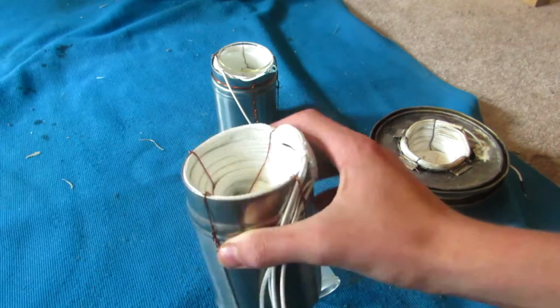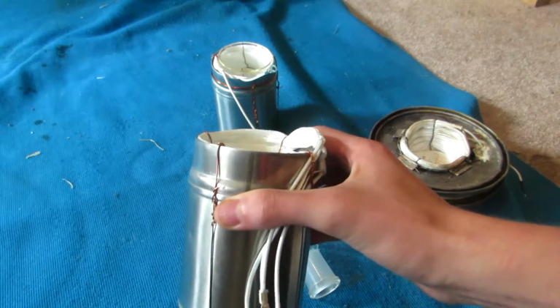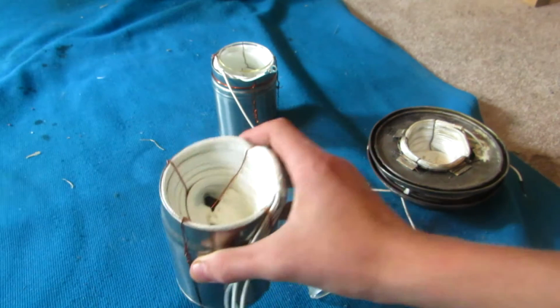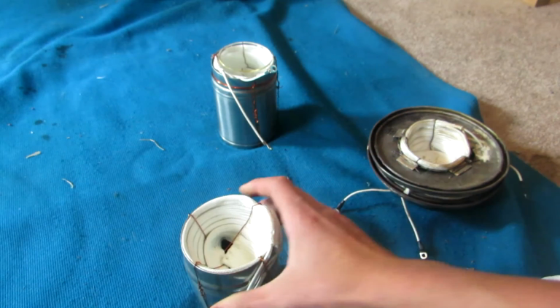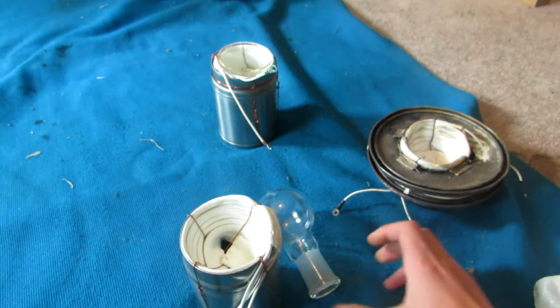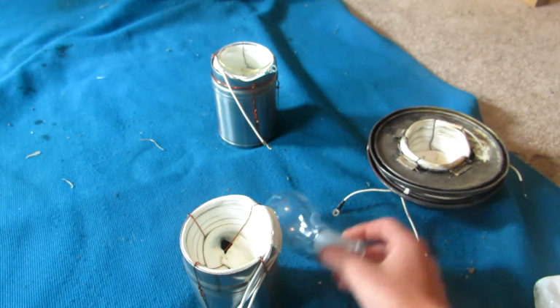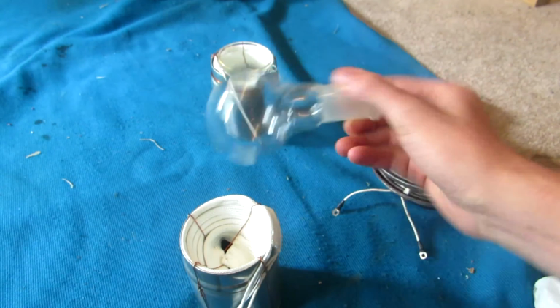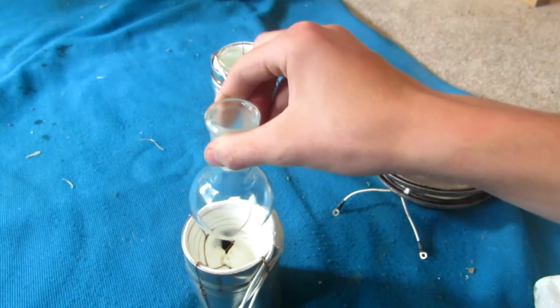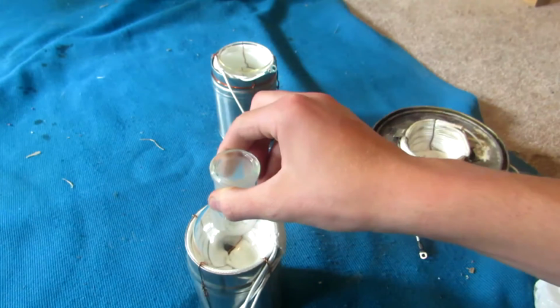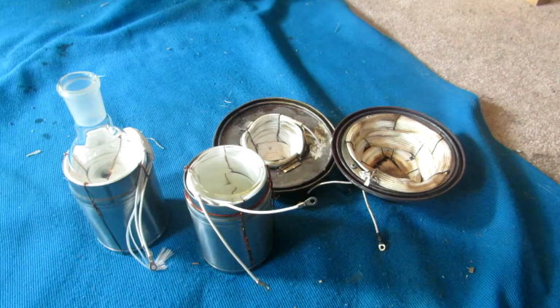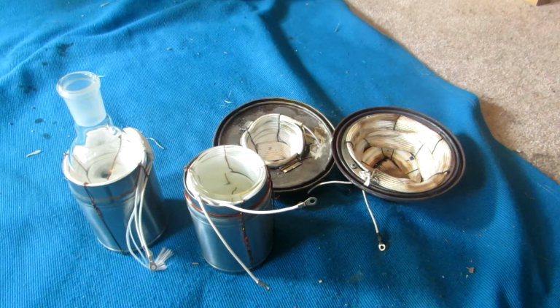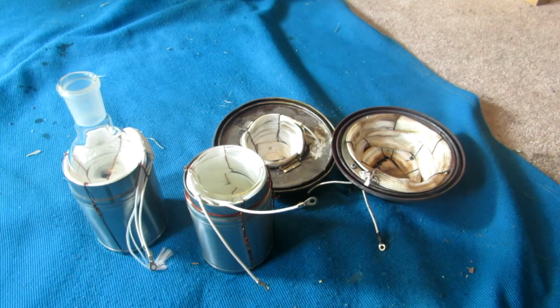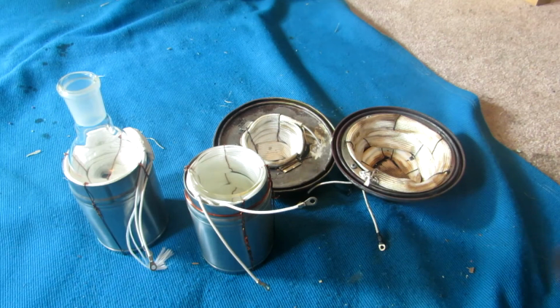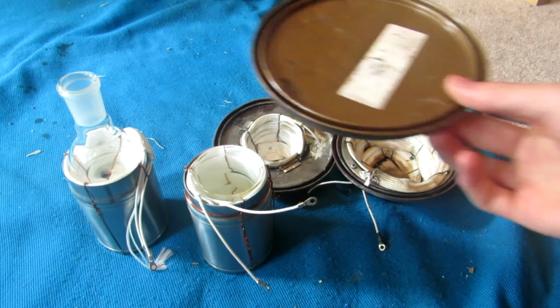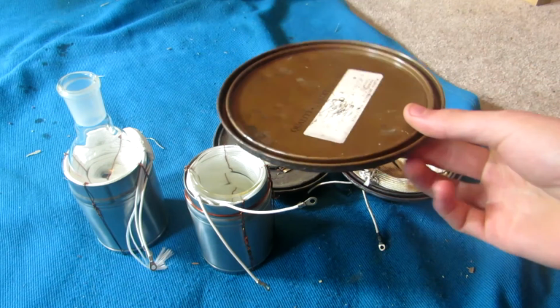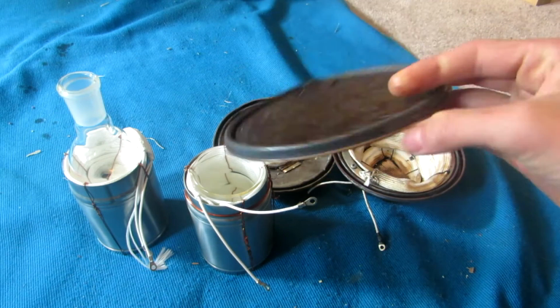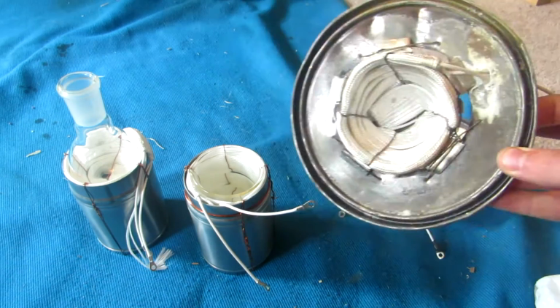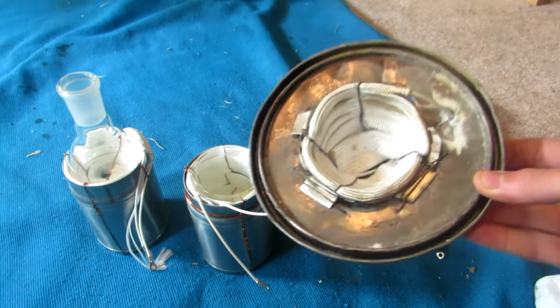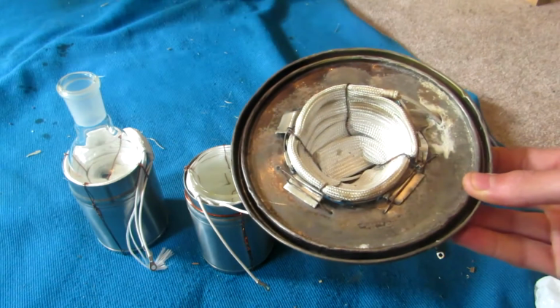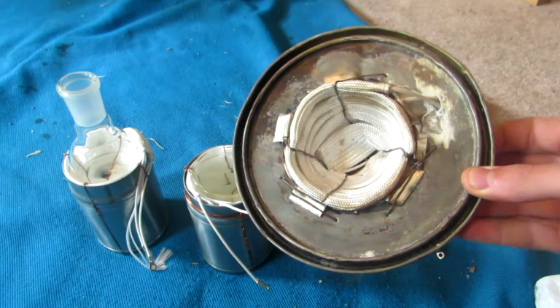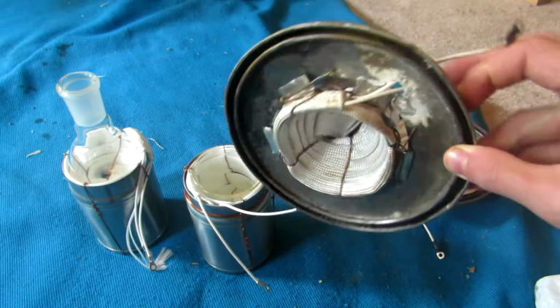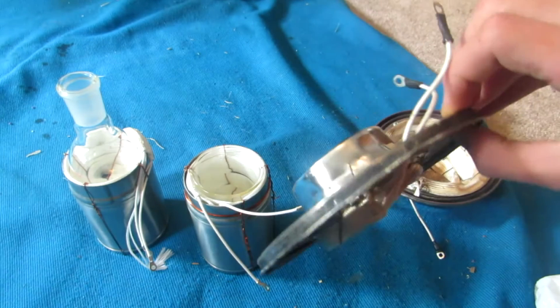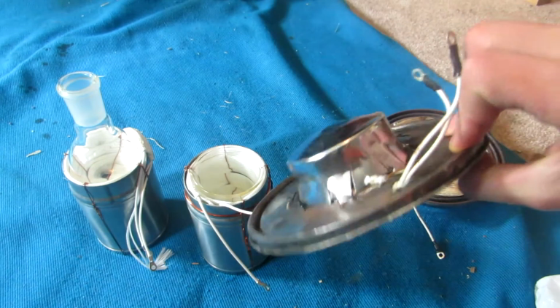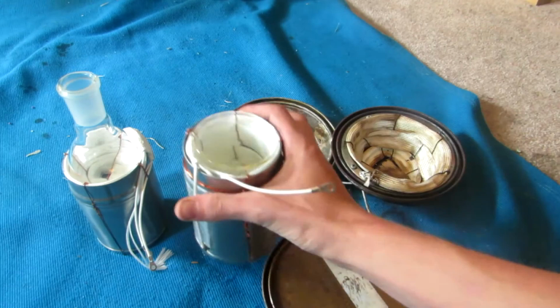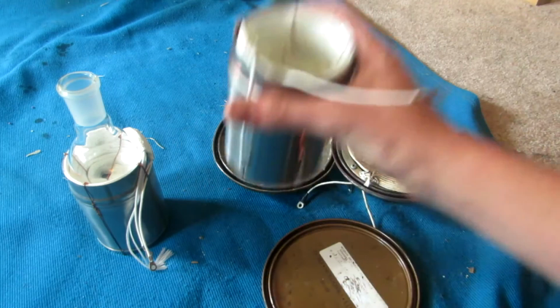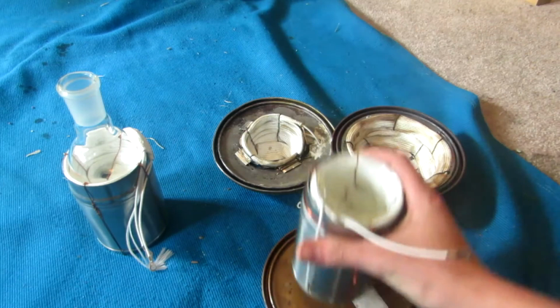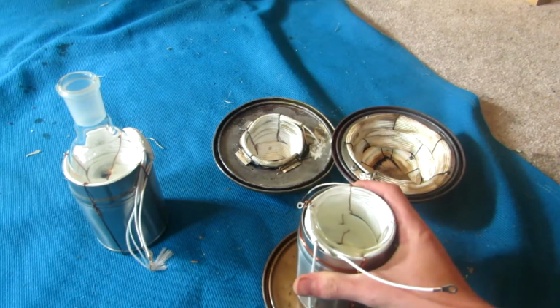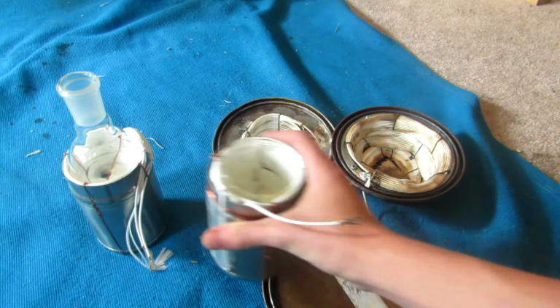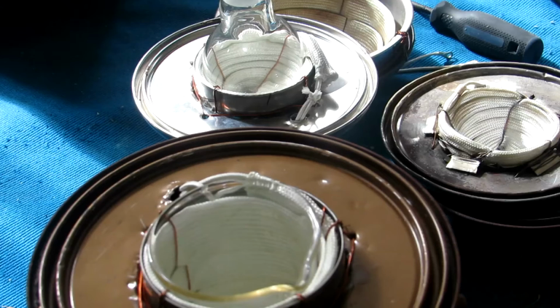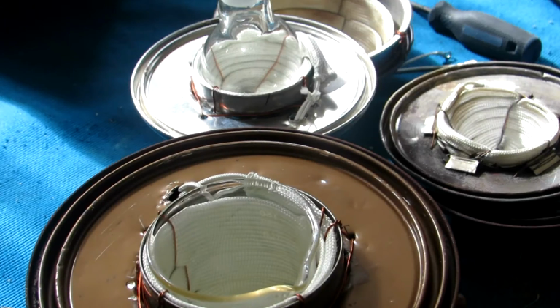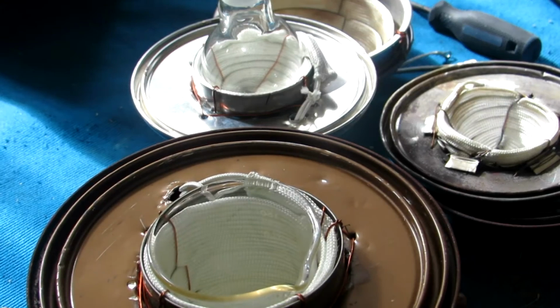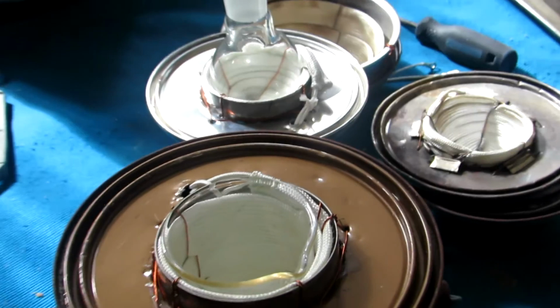A second thermos was also prepared in the same way to accept the round bottom flask. Next, the thermoses must be attached to a paint can lid so that they can be interchanged with the other sizes of heating mantles. This was done by simply cutting a hole in the lid, and then using wire to hold them in place.